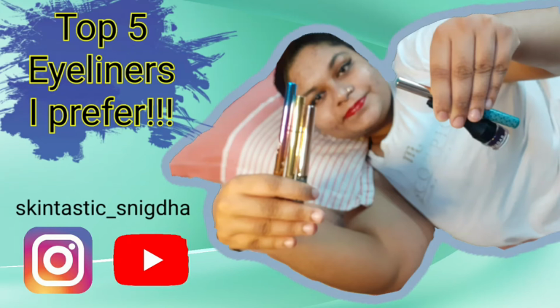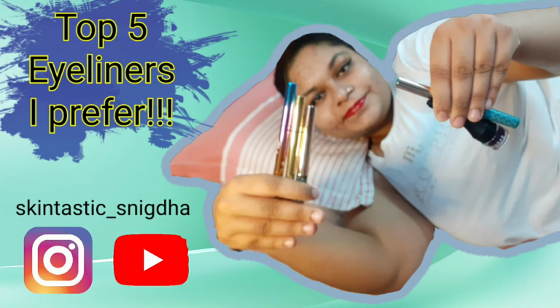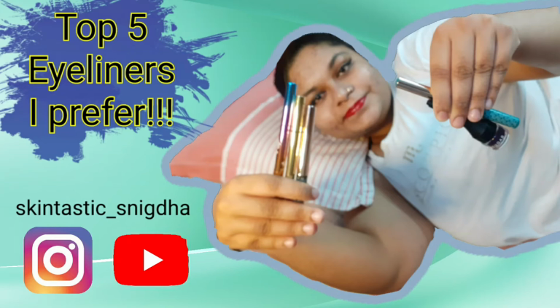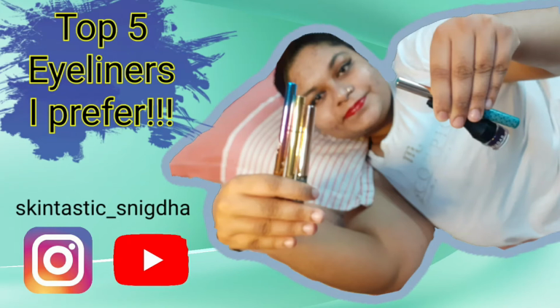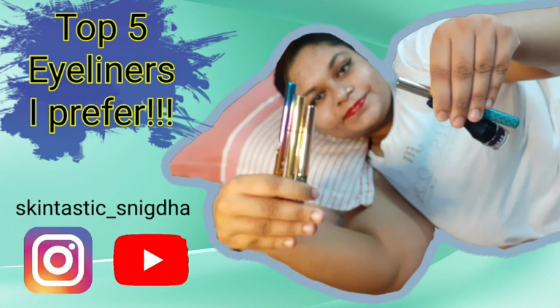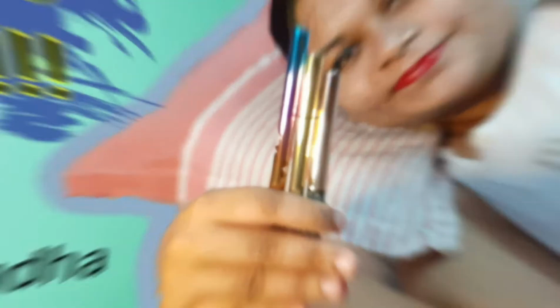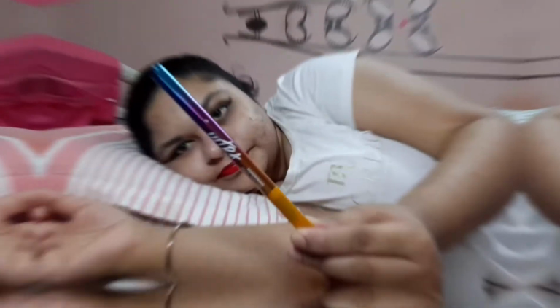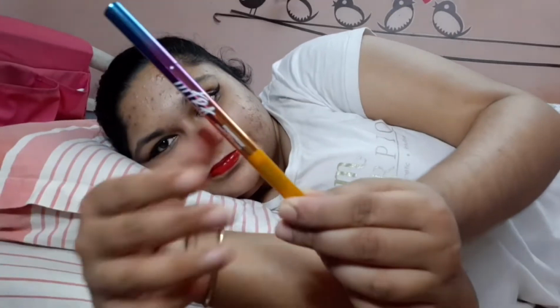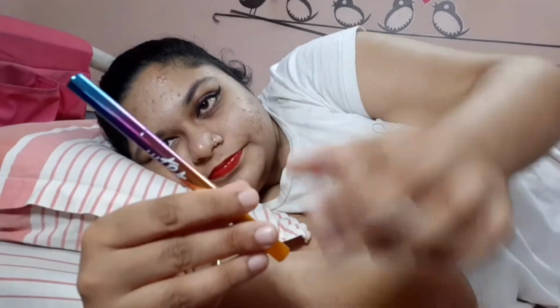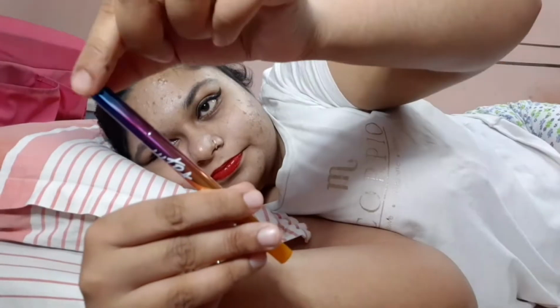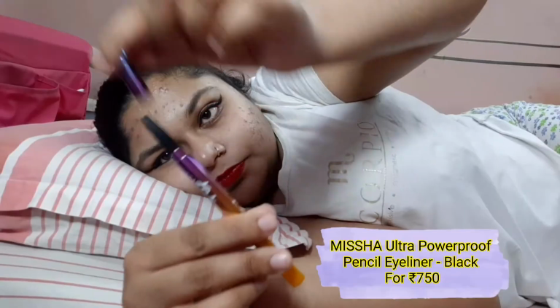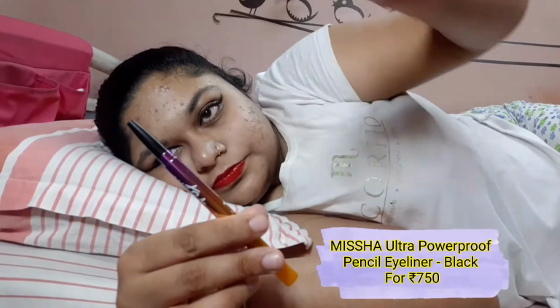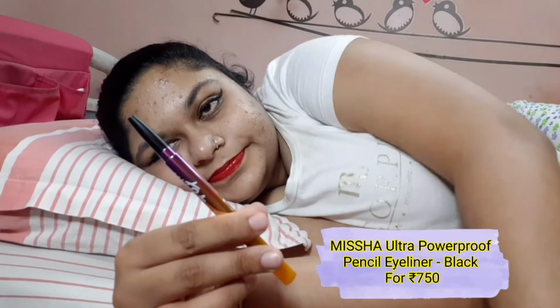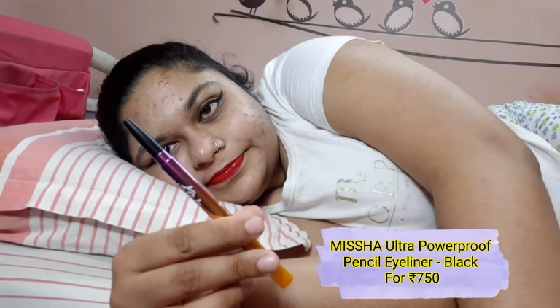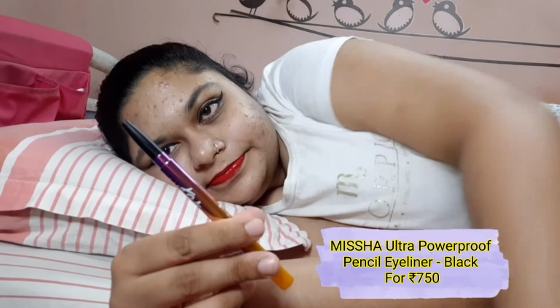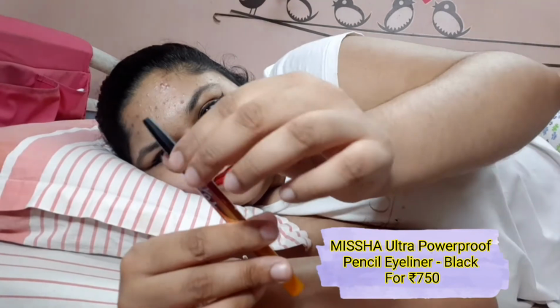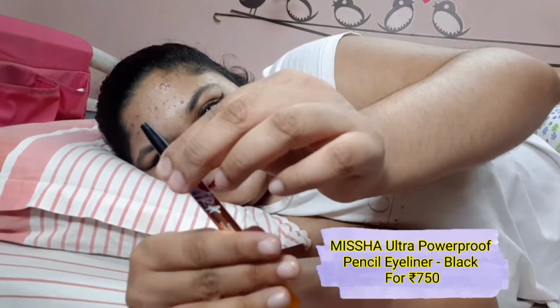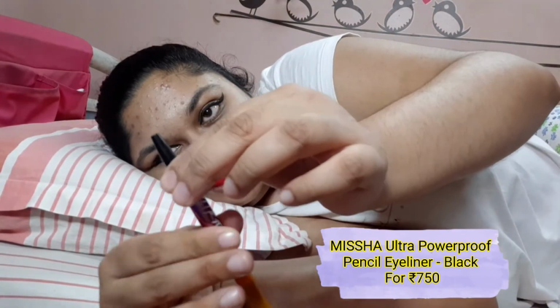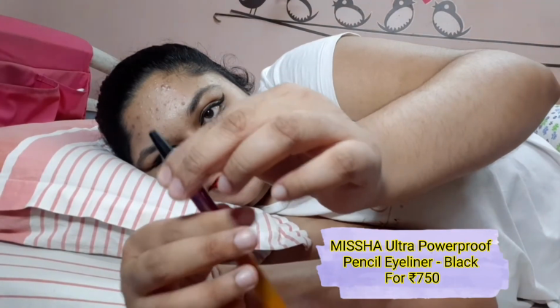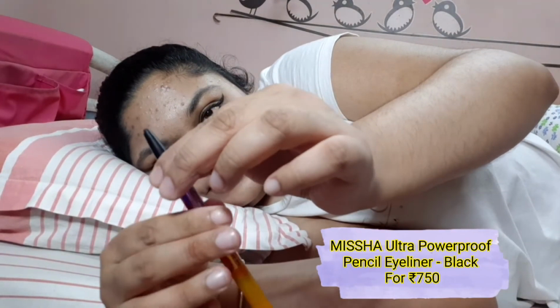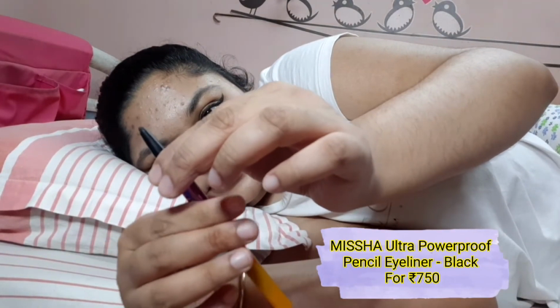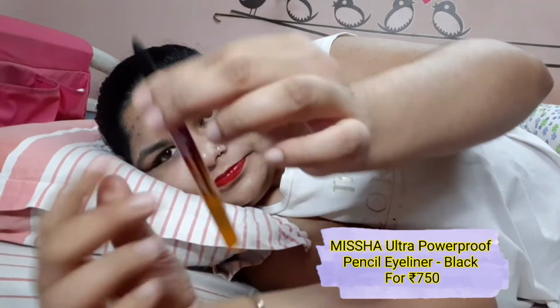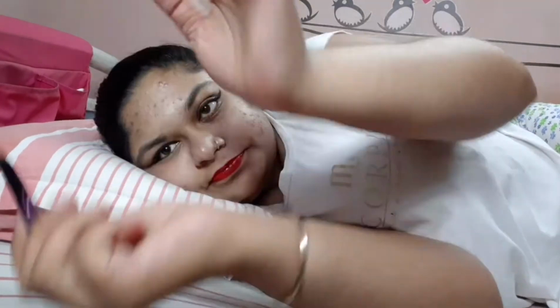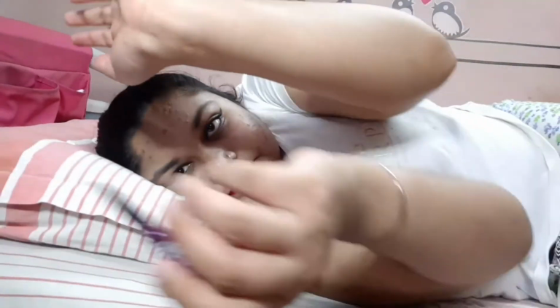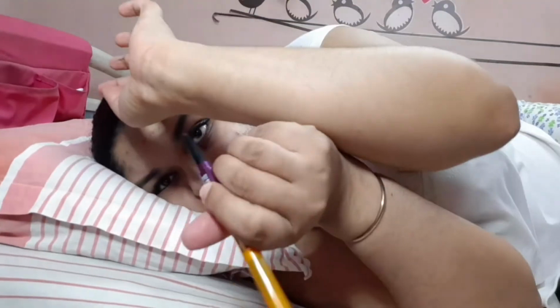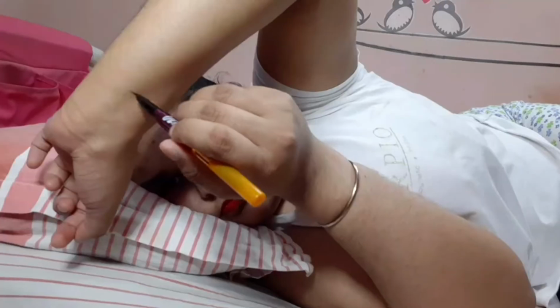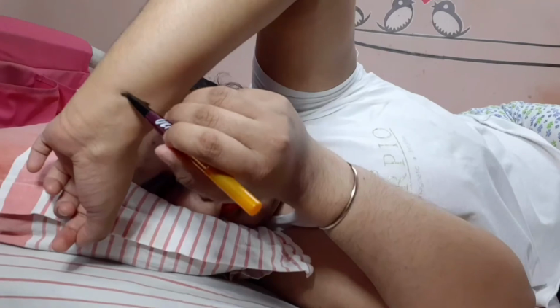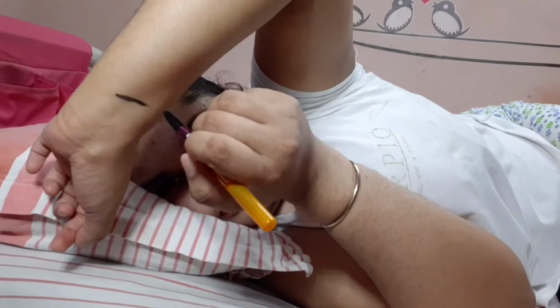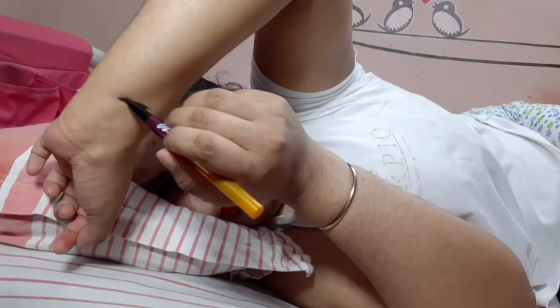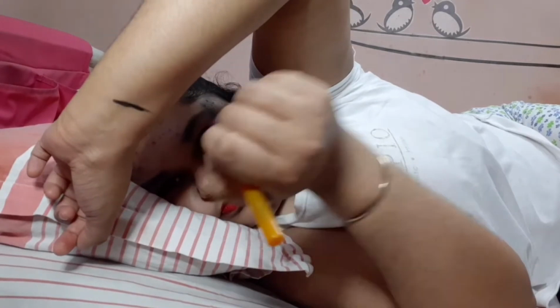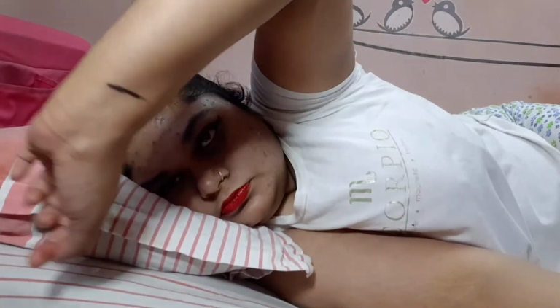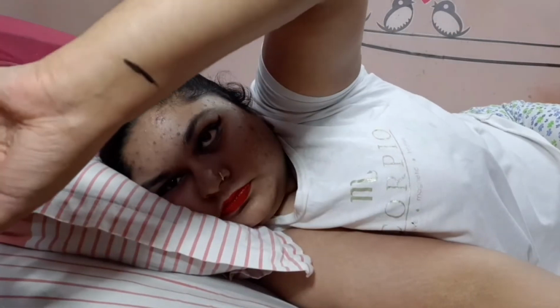Top 5 eyeliners I prefer using in day-to-day life. This pencil eyeliner from Misha is very pigmented, smudge-proof and transfer-proof. Highly recommended for beginners applying eyeliner, or anyone preferring to go for a pencil eyeliner.